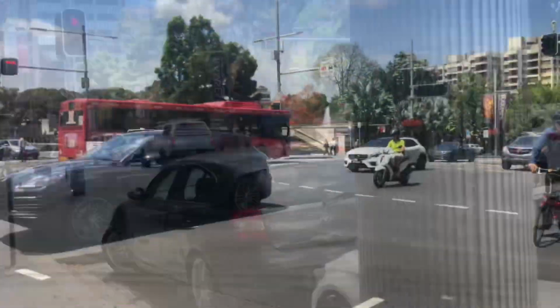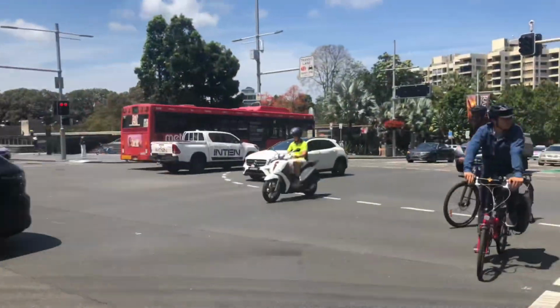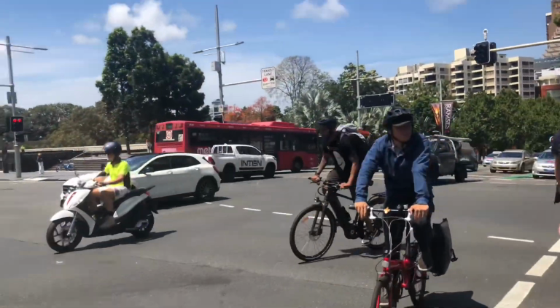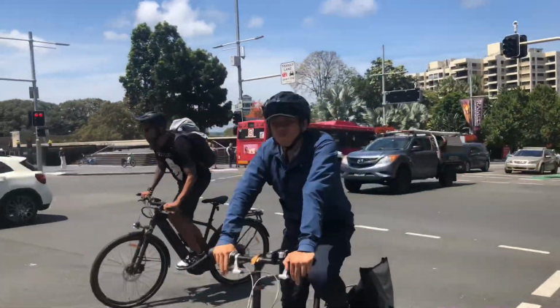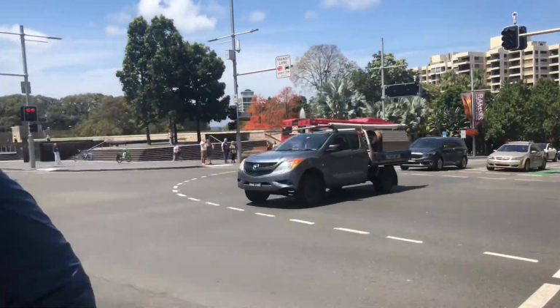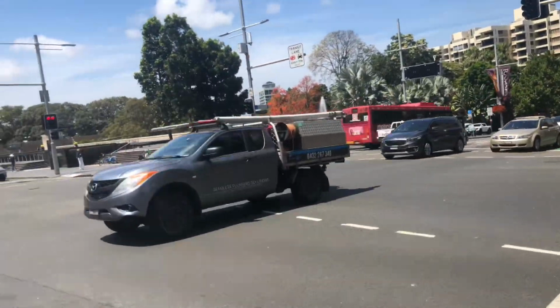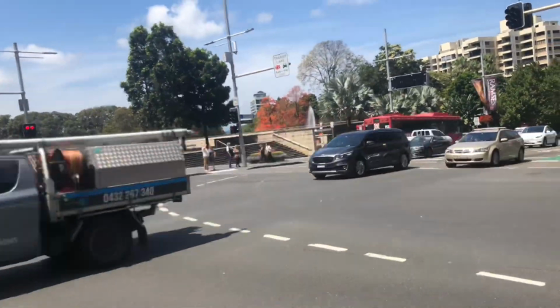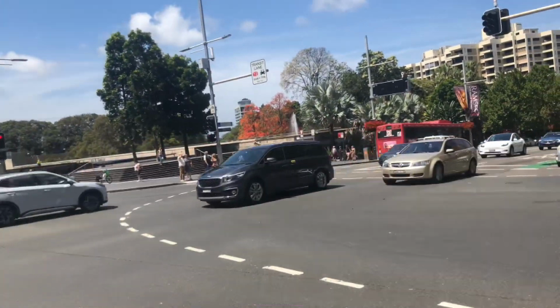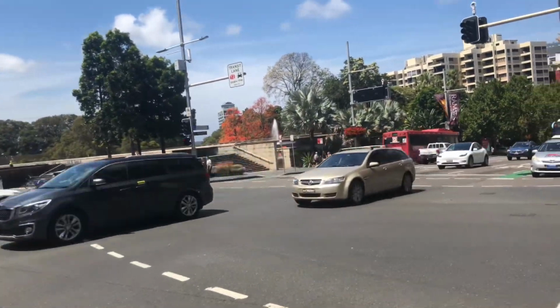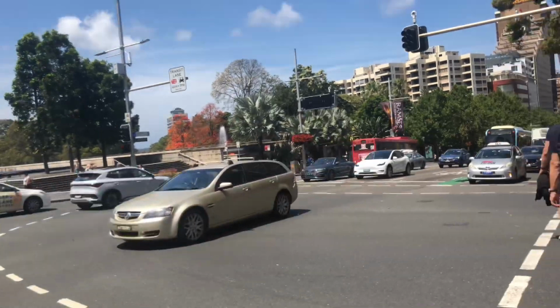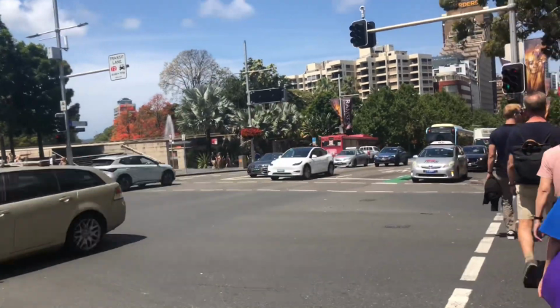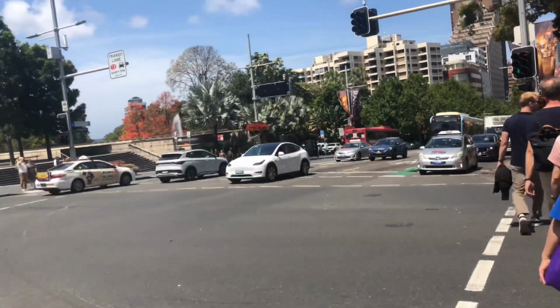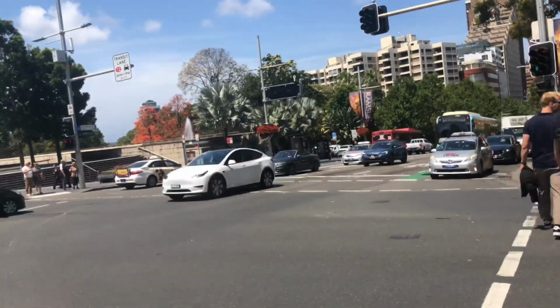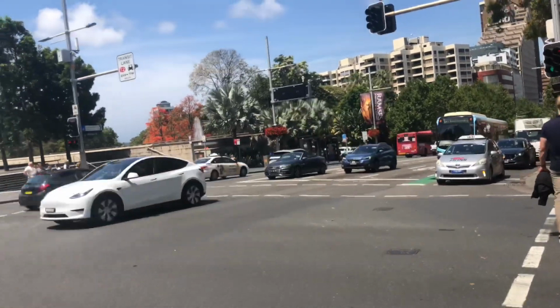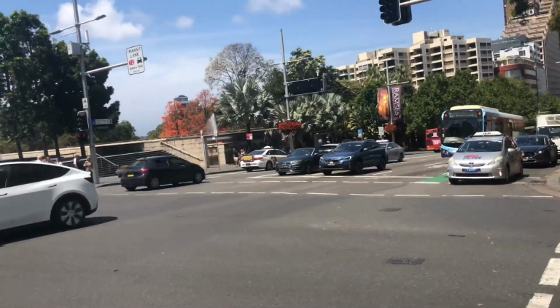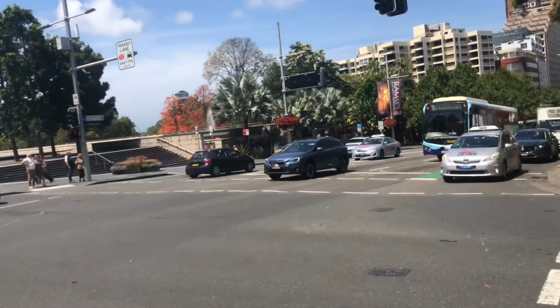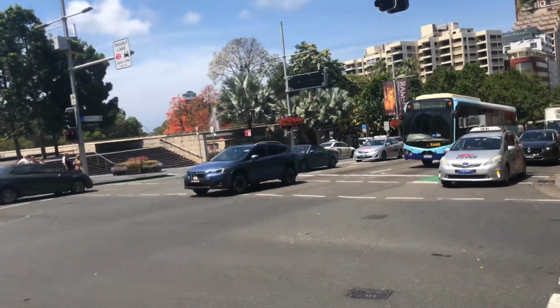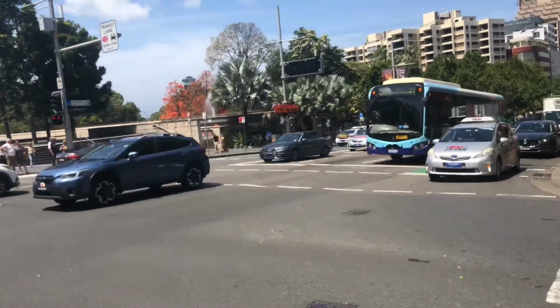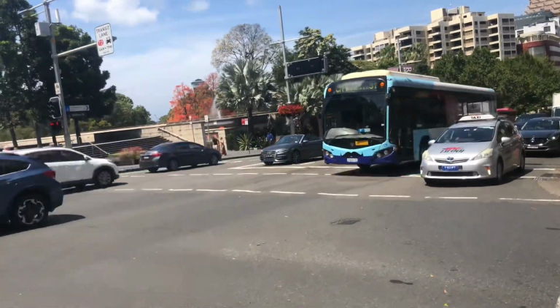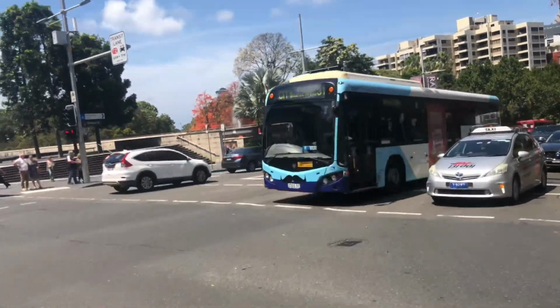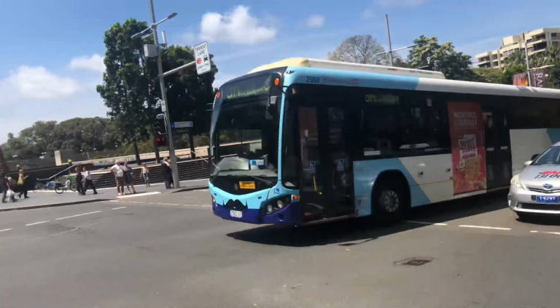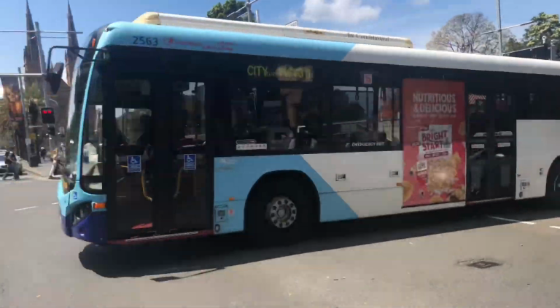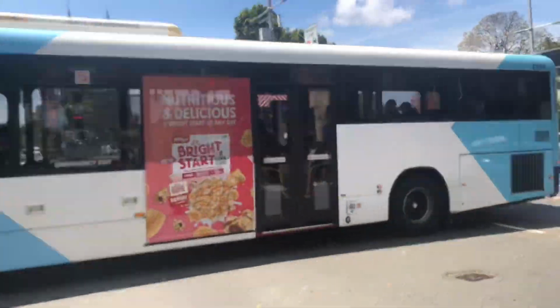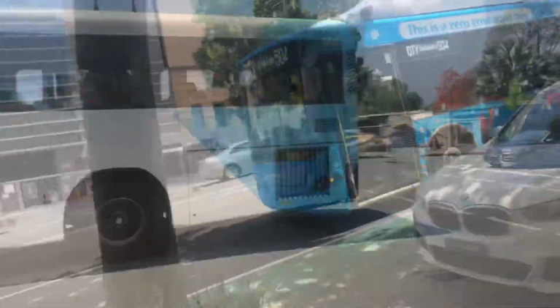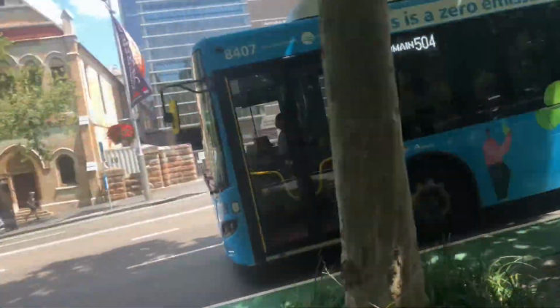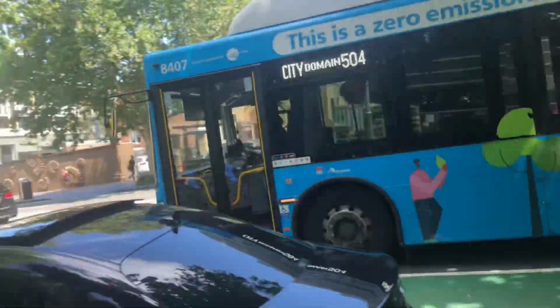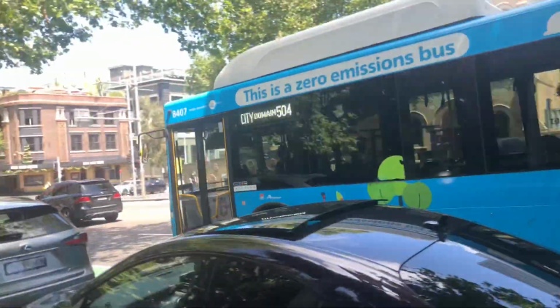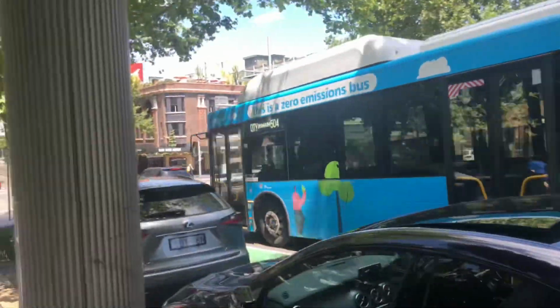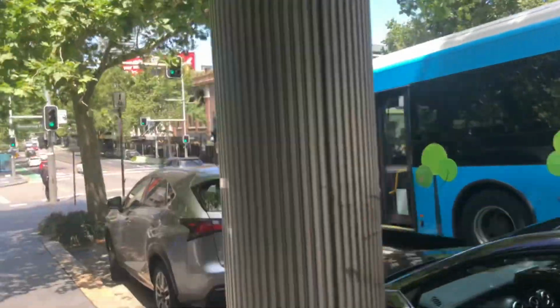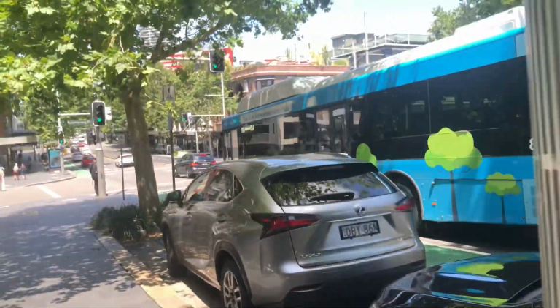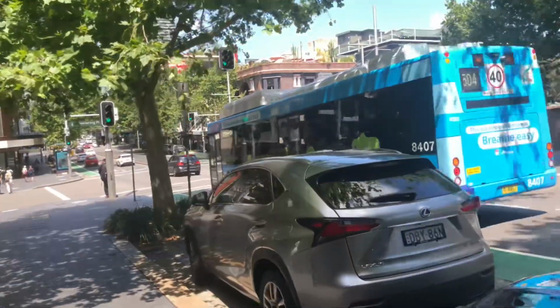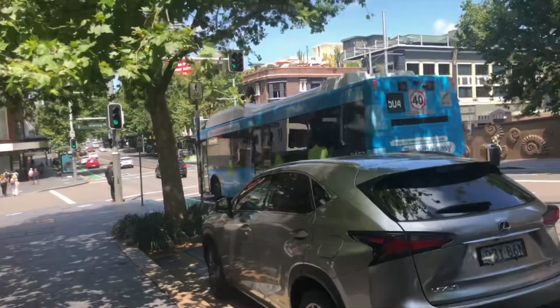We got a metro bus passing by, transit to John Holland. Then we got another bus also from transit to John Holland. 301 to Marne Place. 504 domain city bus transit systems.